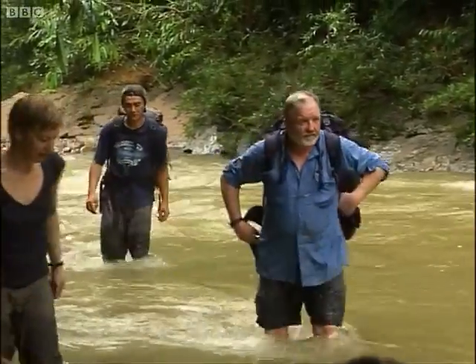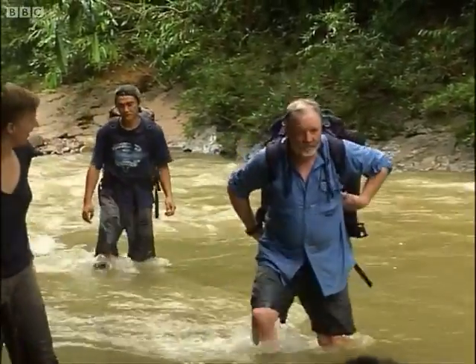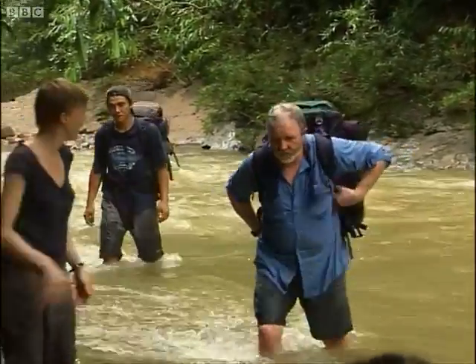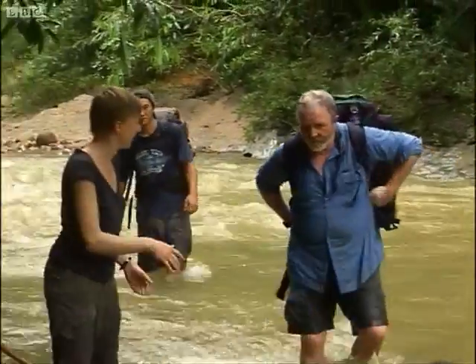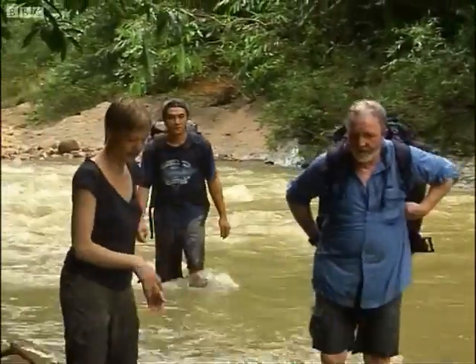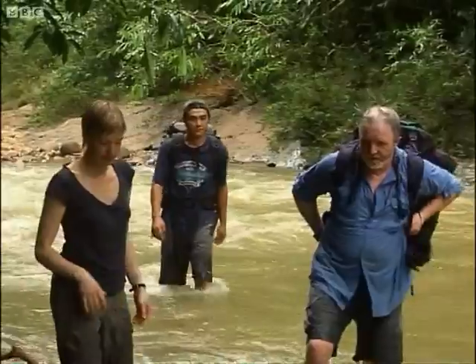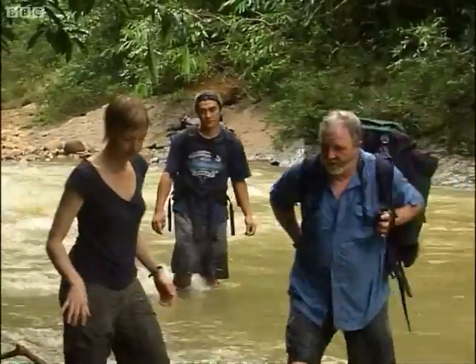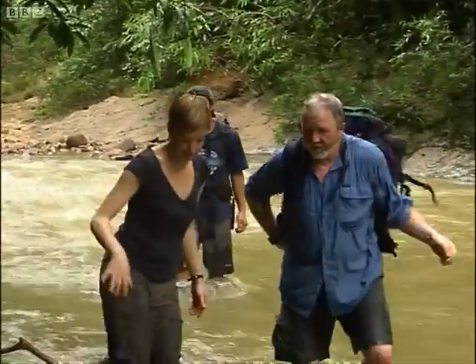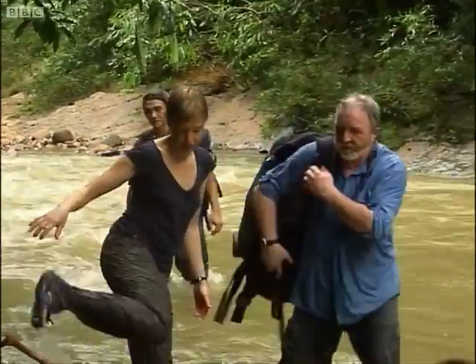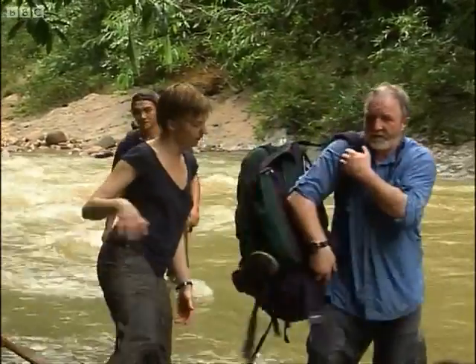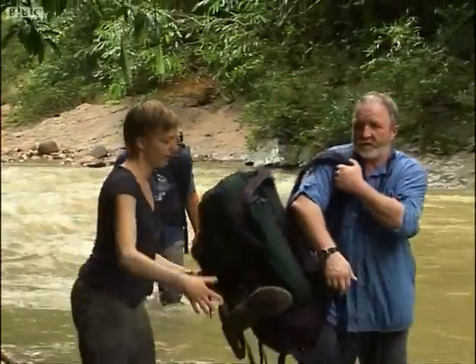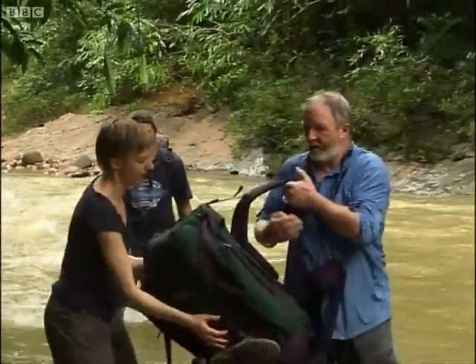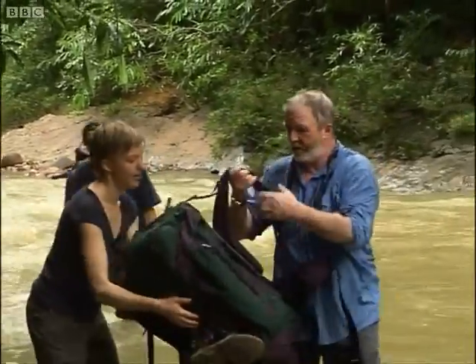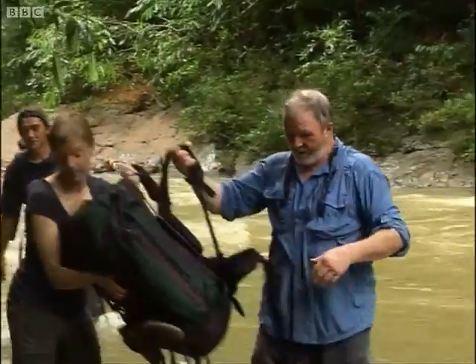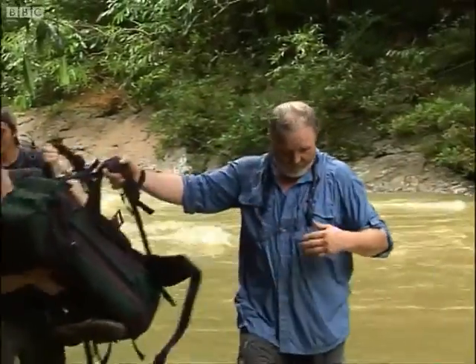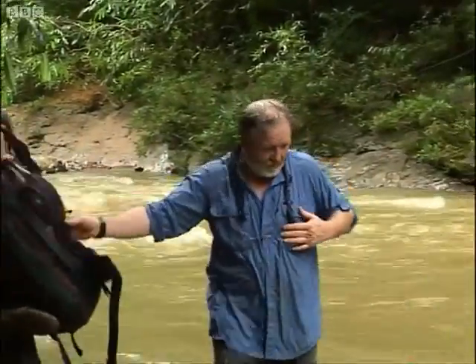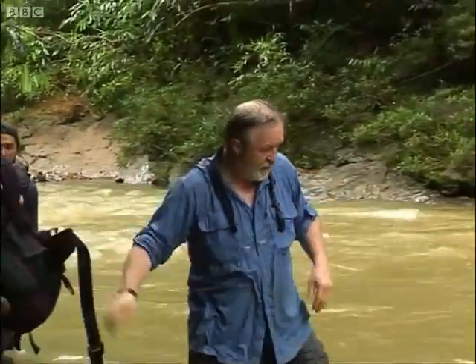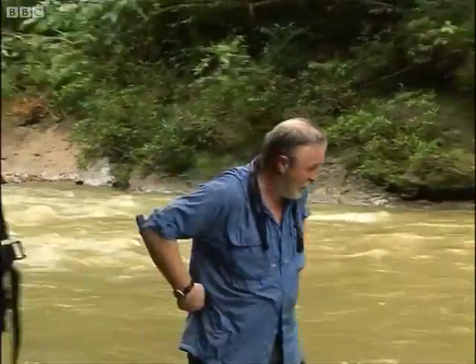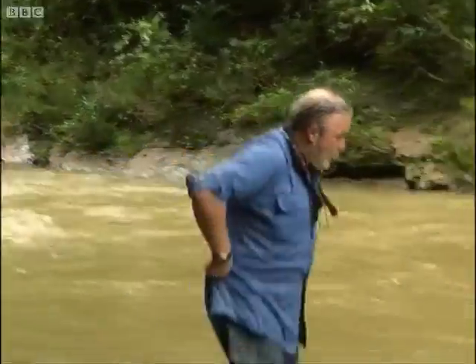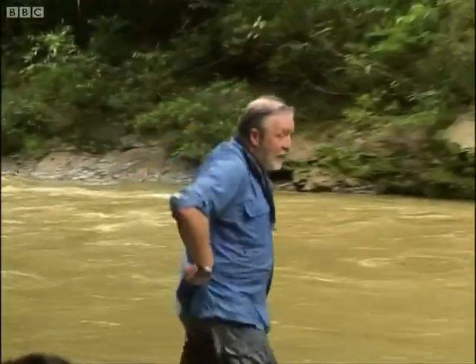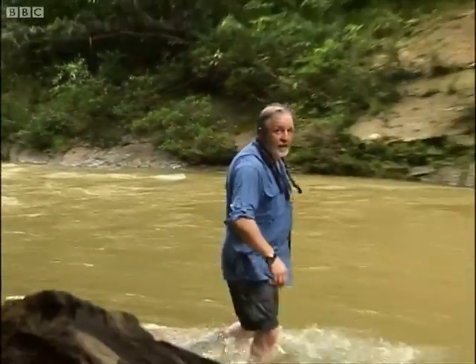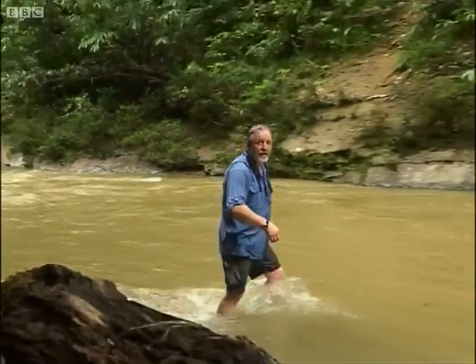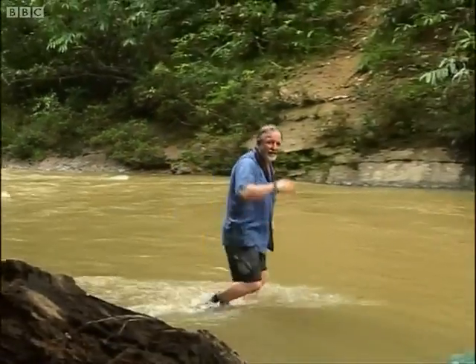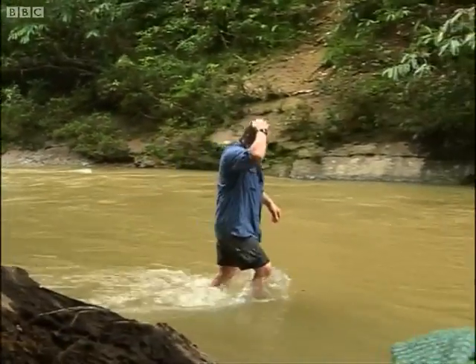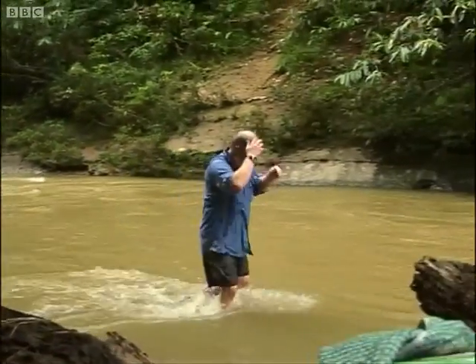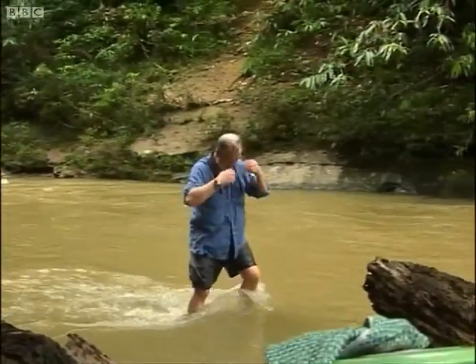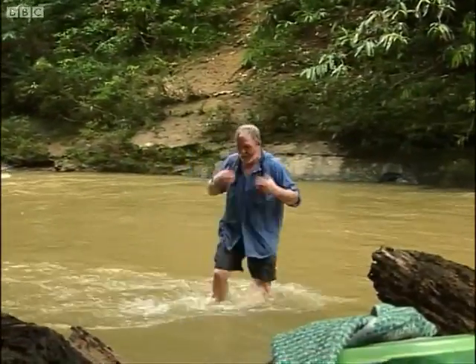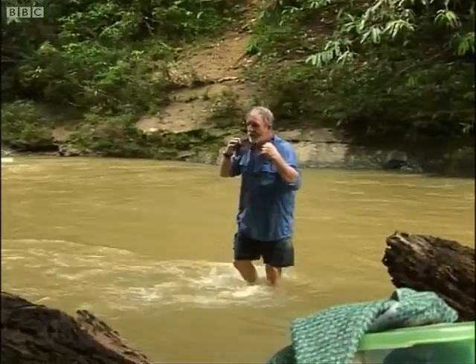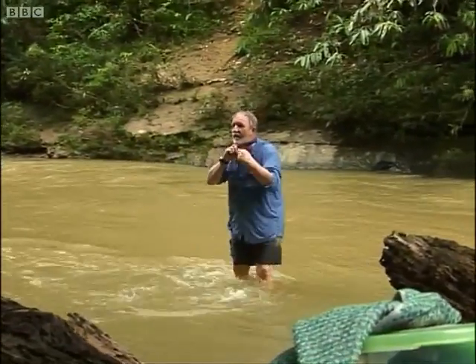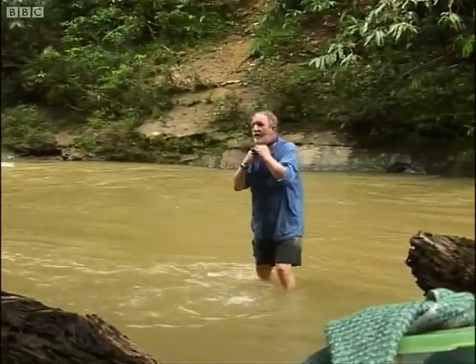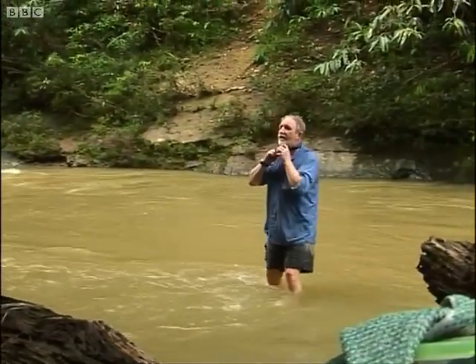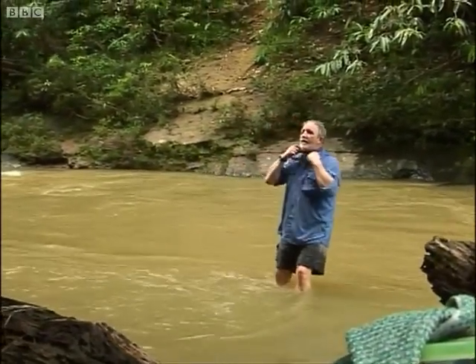At base camp, another expedition member is arriving. All the way from the University of Oxford, Dr. George McGavin, one of the world's great specialists in insects. How are you, George?